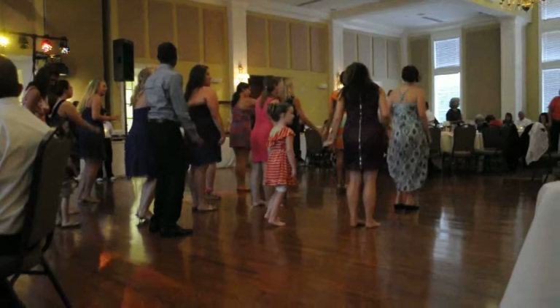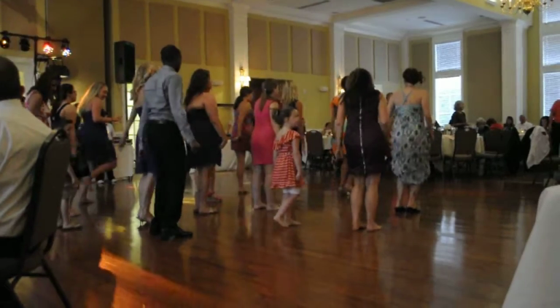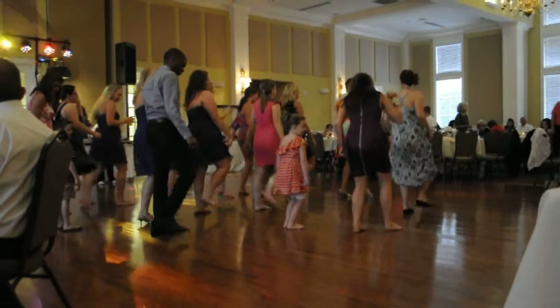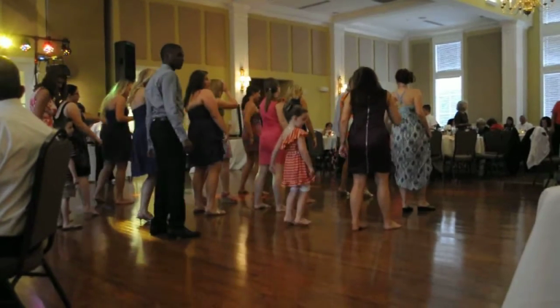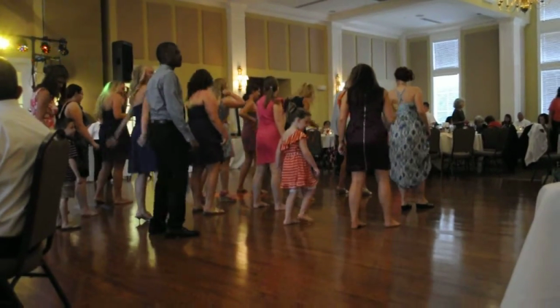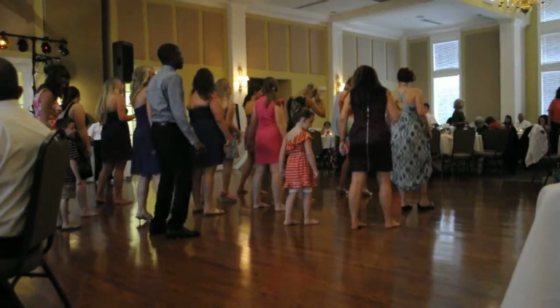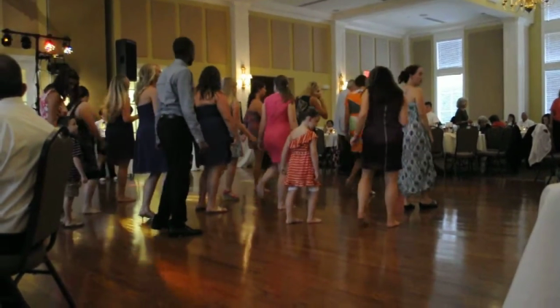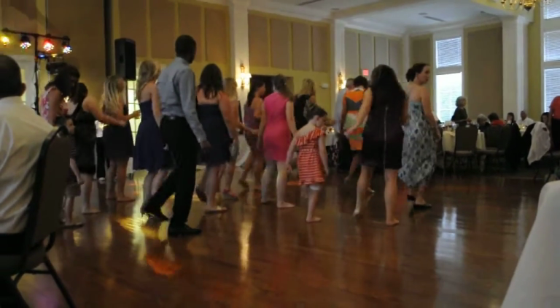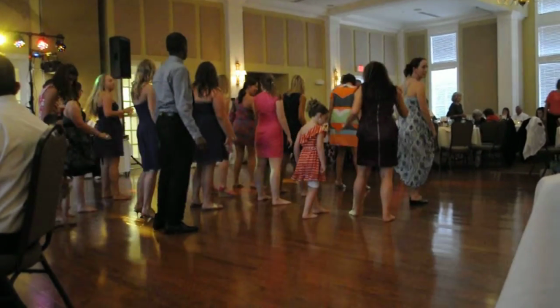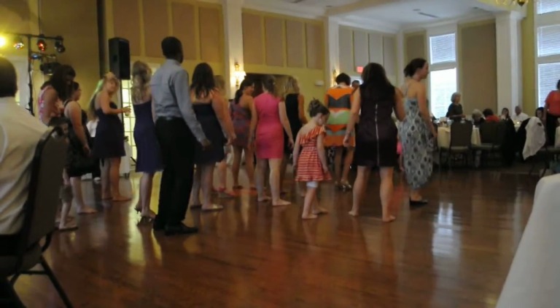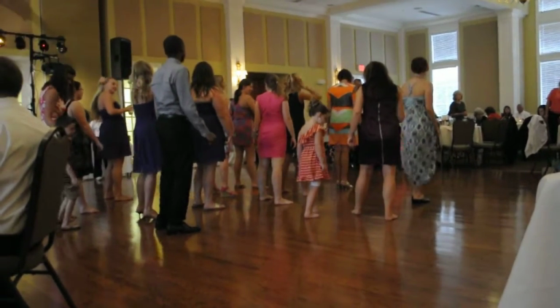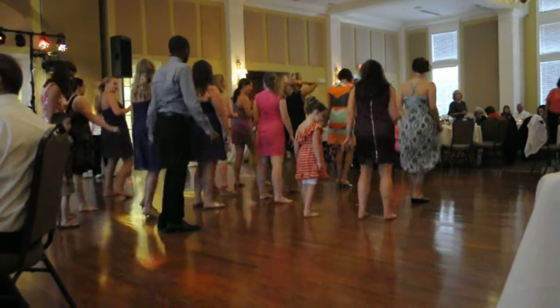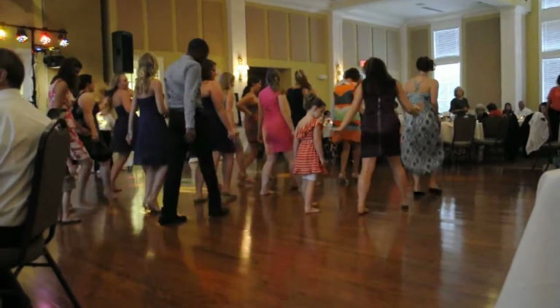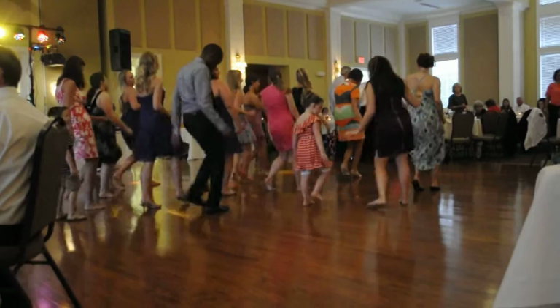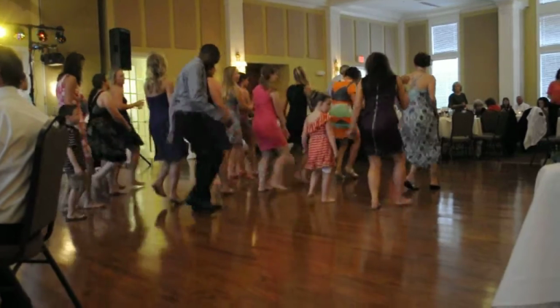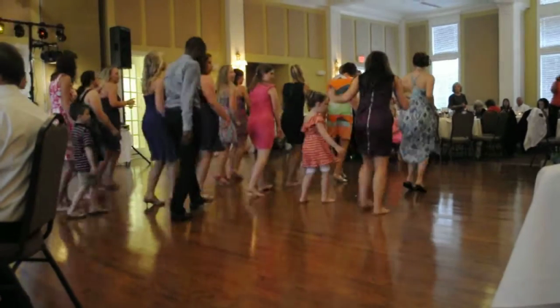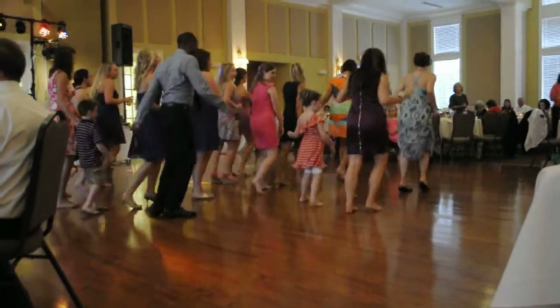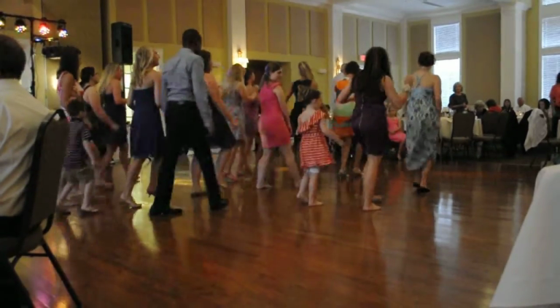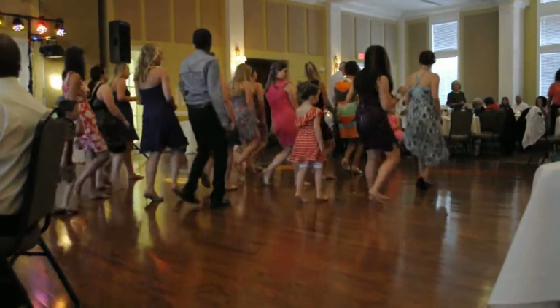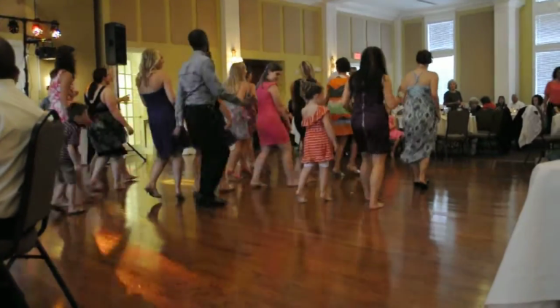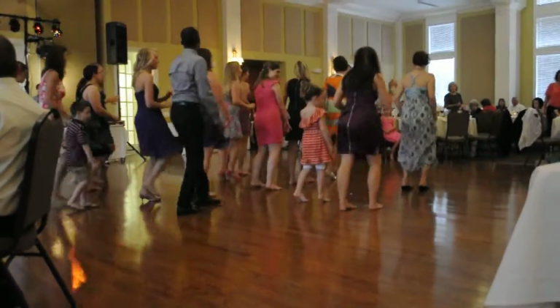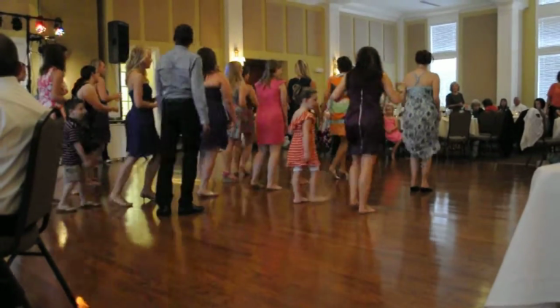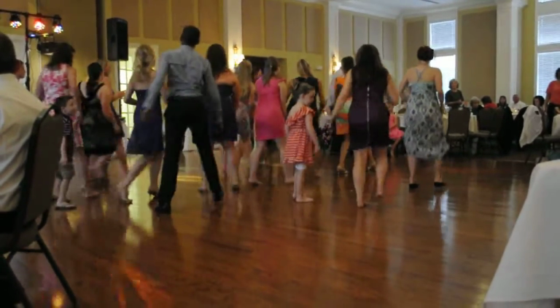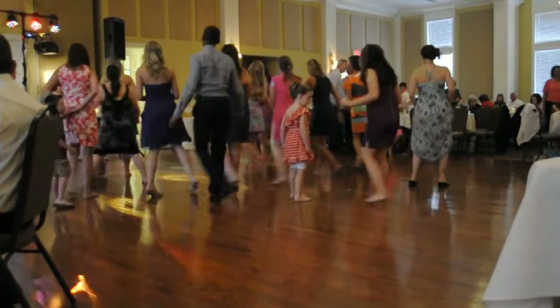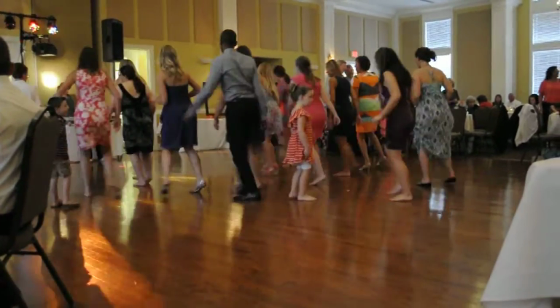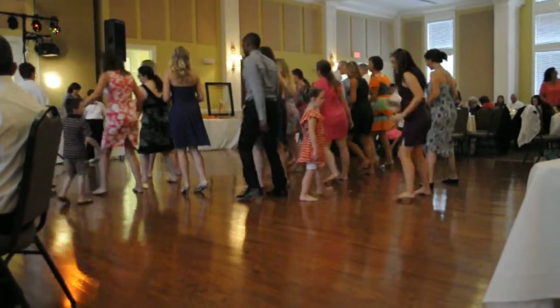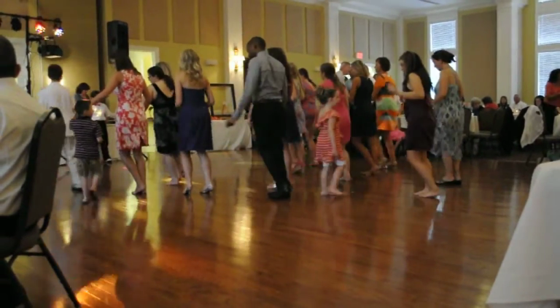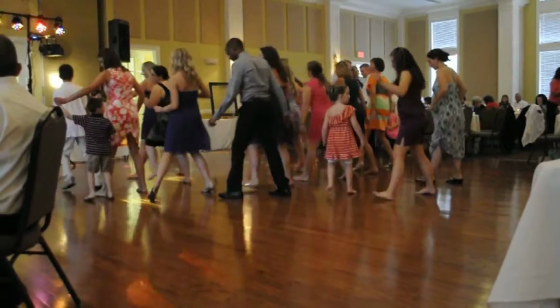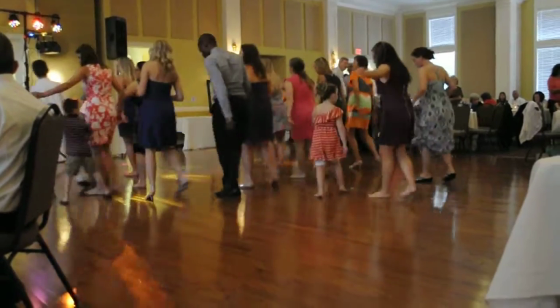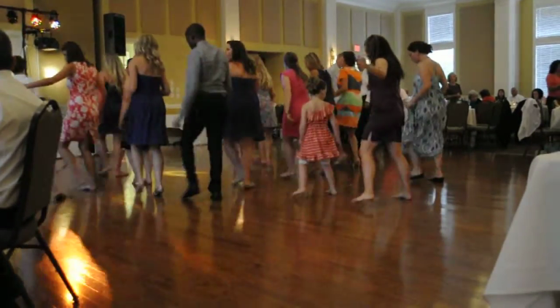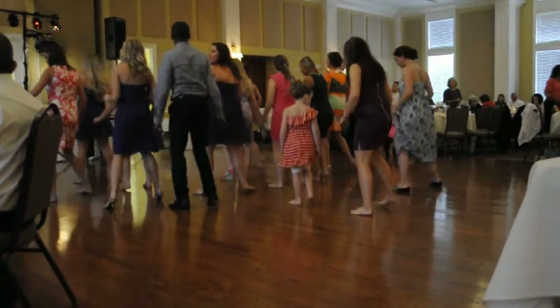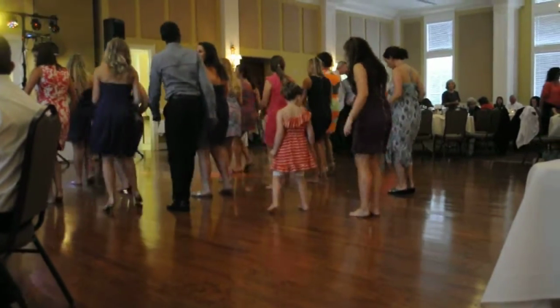Let's go. Left foot, let's go. Cha-cha now, y'all. Now it's time to give a focus. To the right now. To the left. Take it back now, y'all.